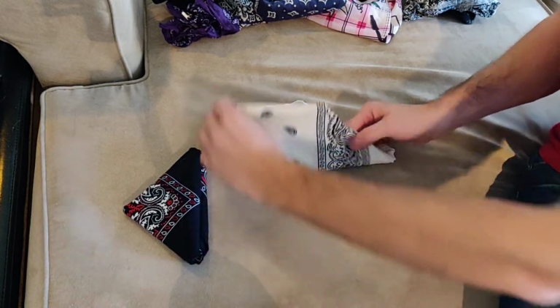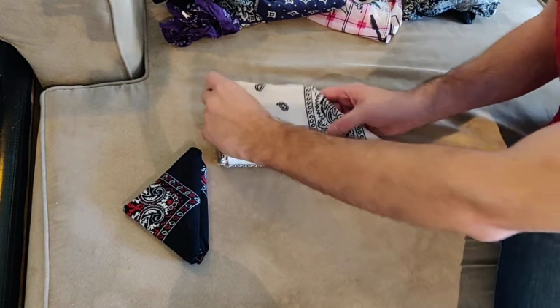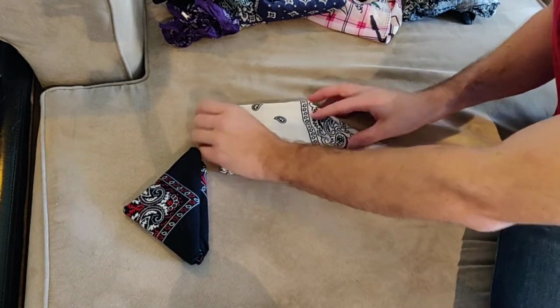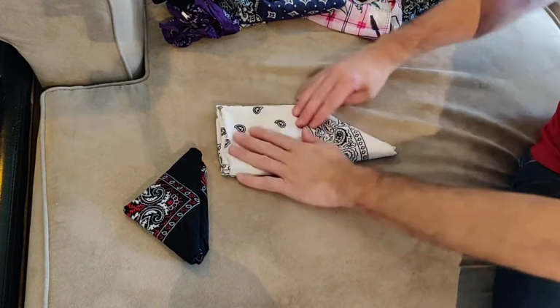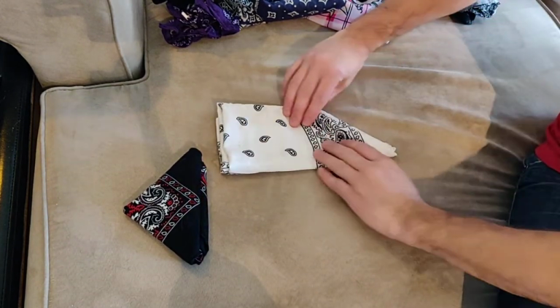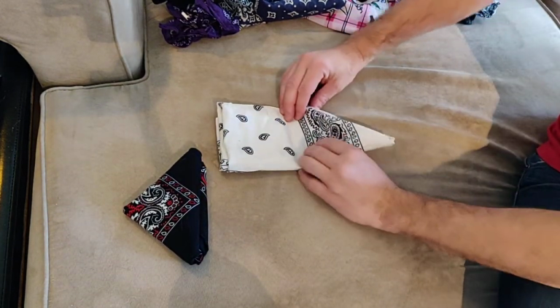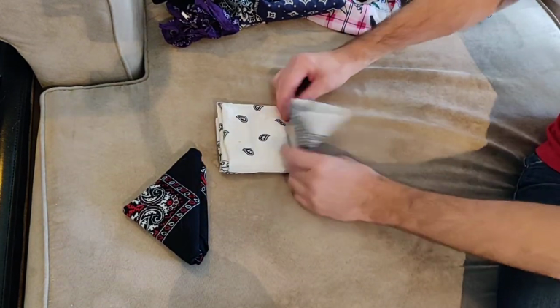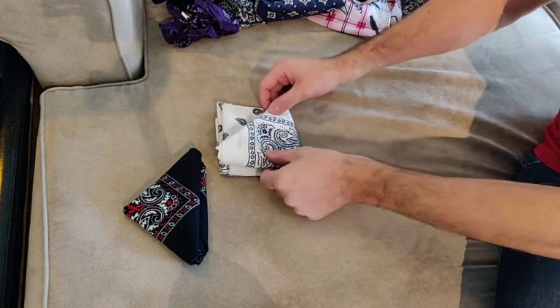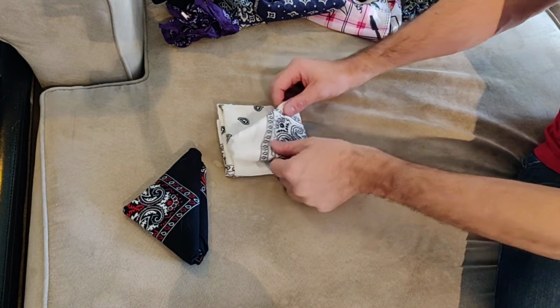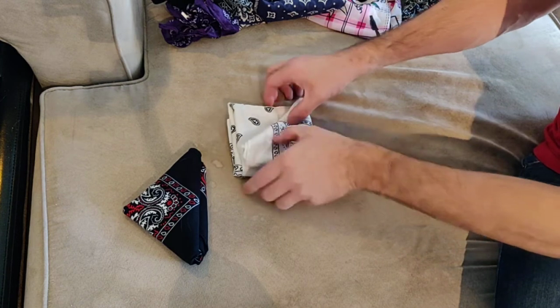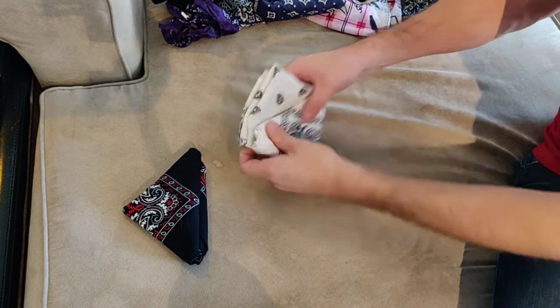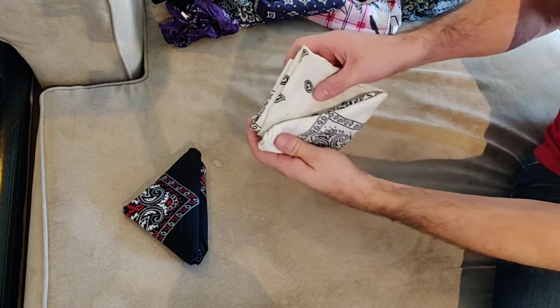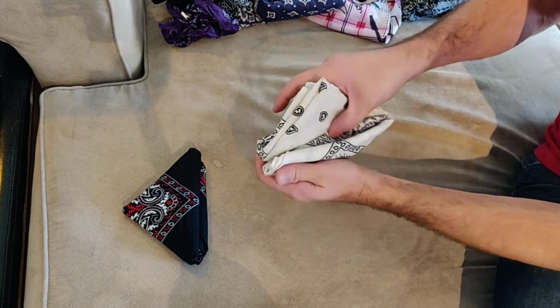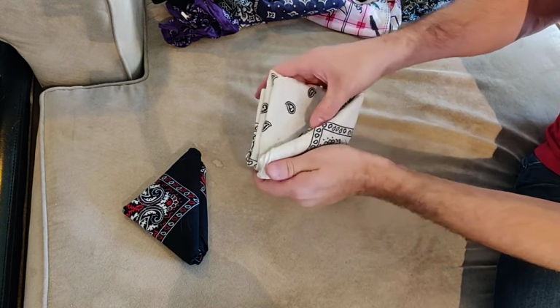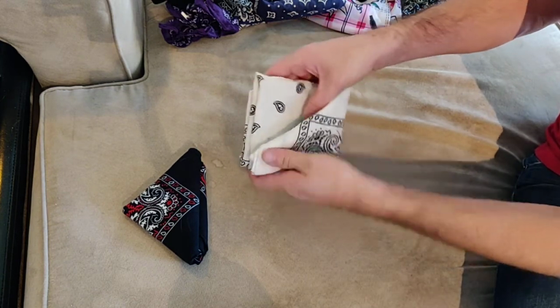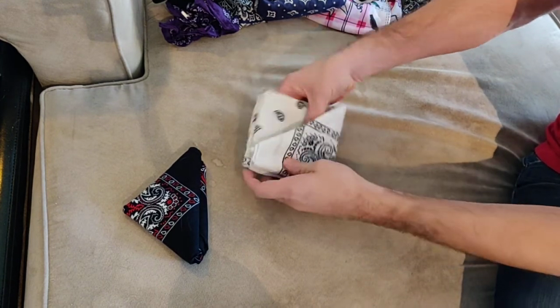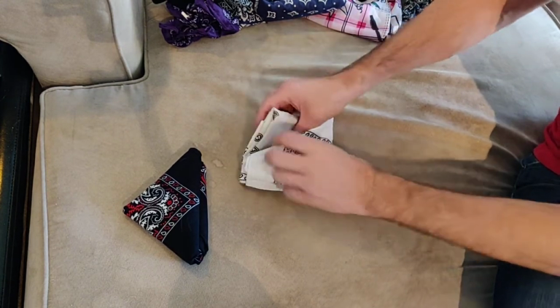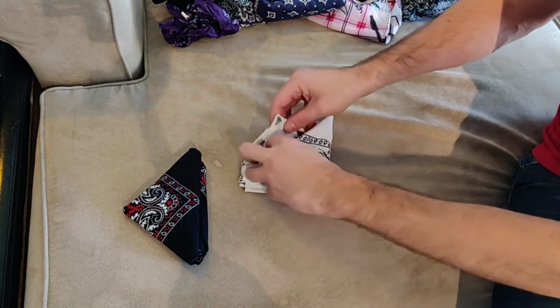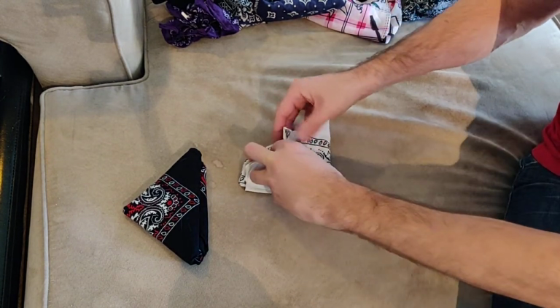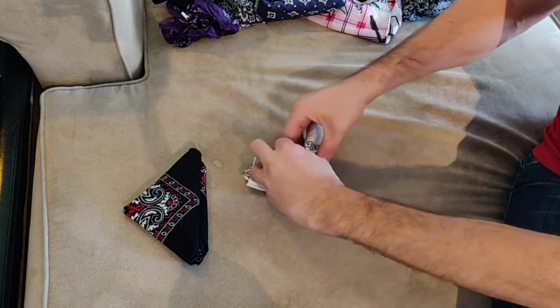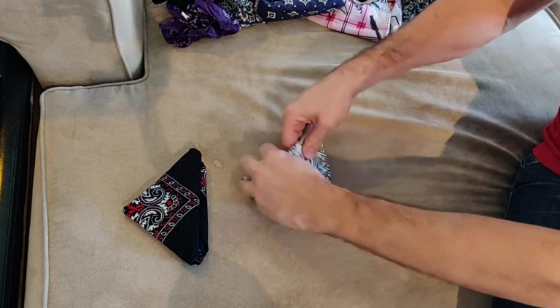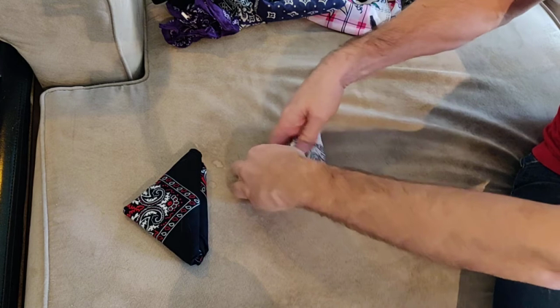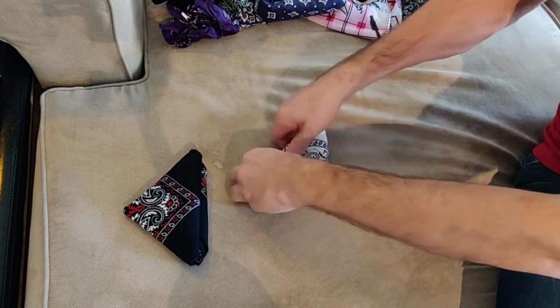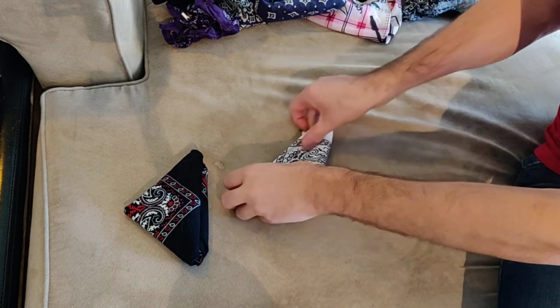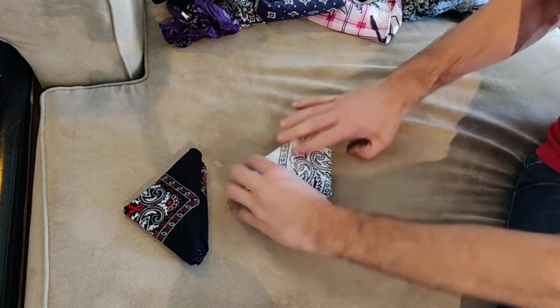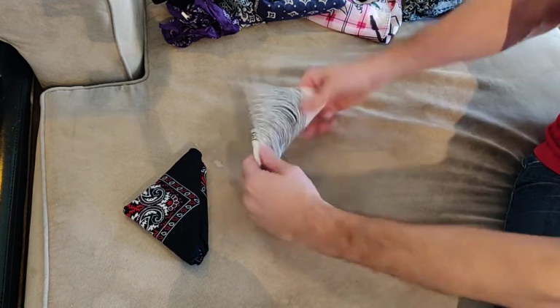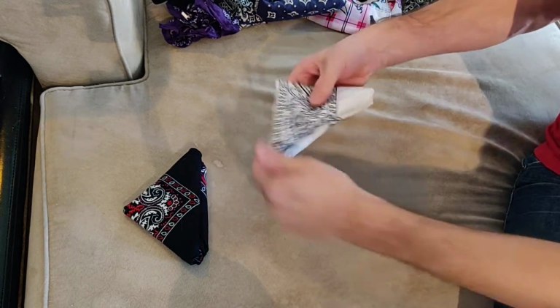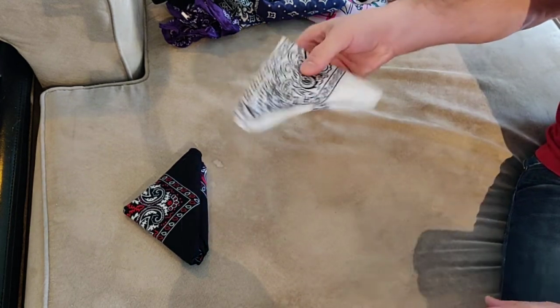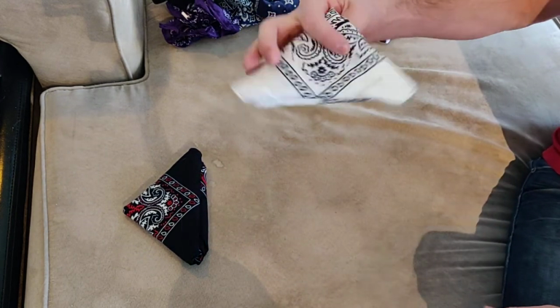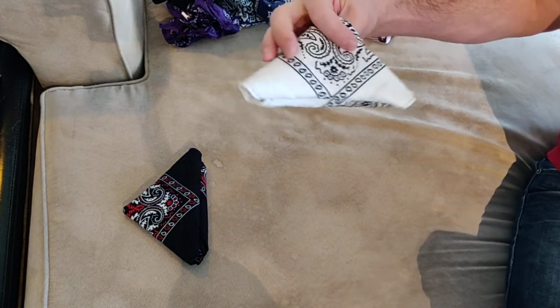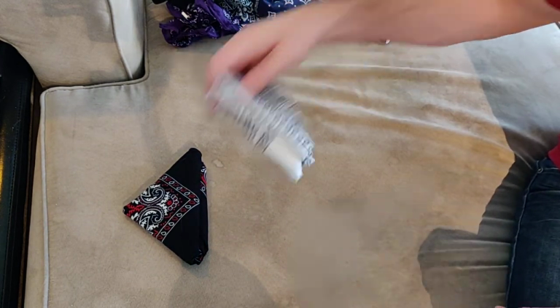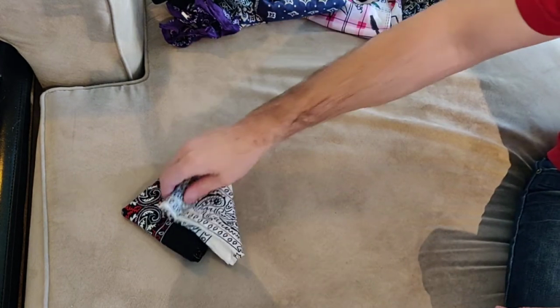Now fold it over. As soon as you flip it up you've got your perfect pocket here. This is where you flip that corner into it and you're done. Super simple, perfectly folded.